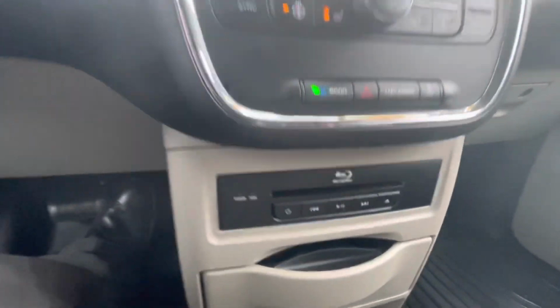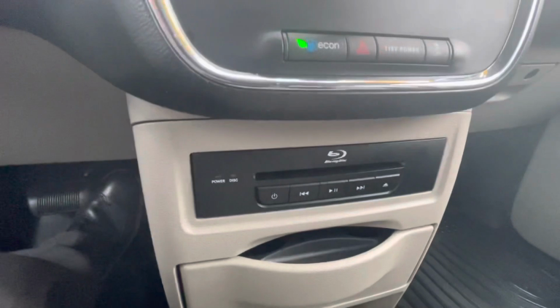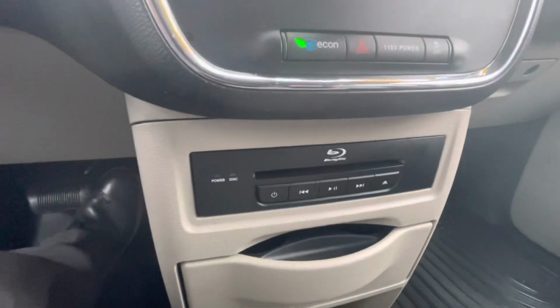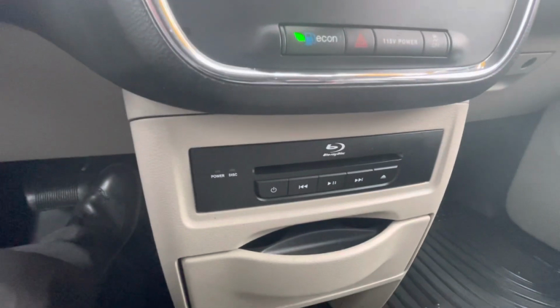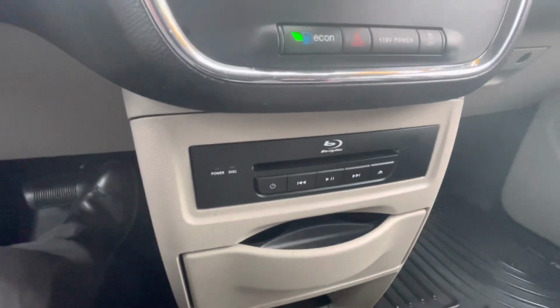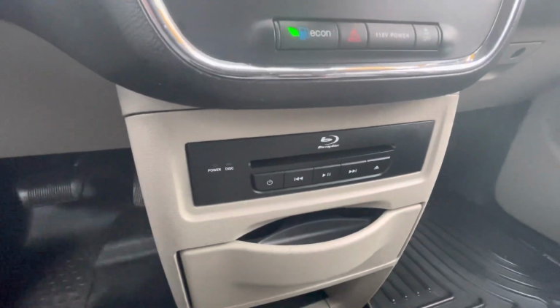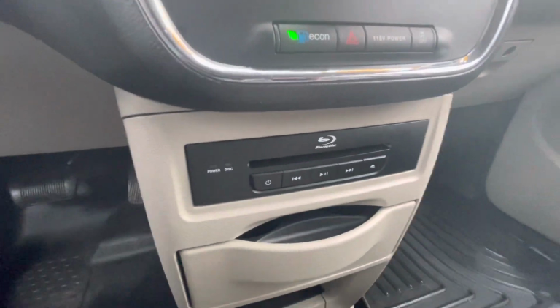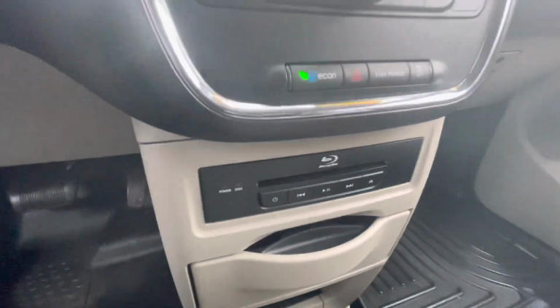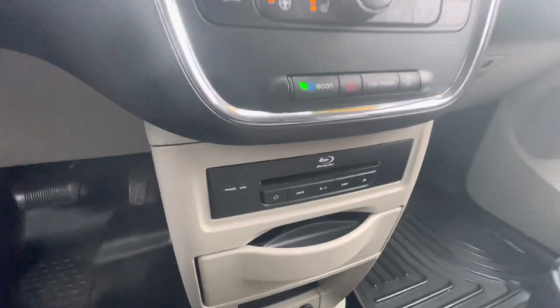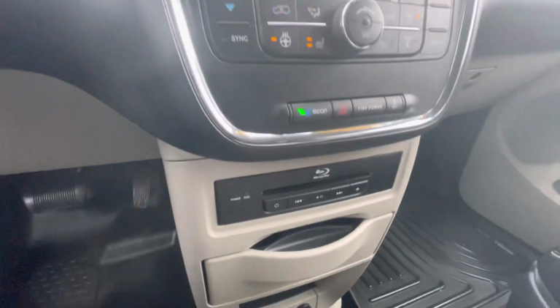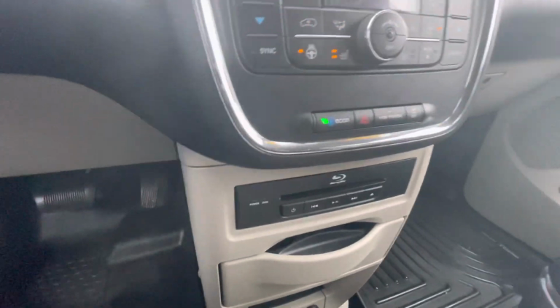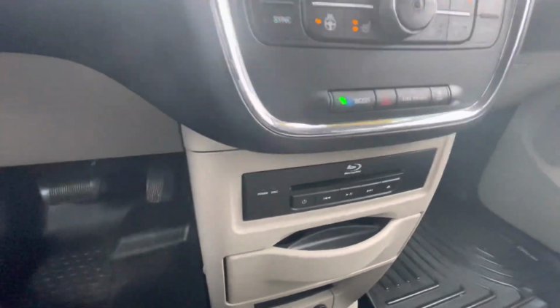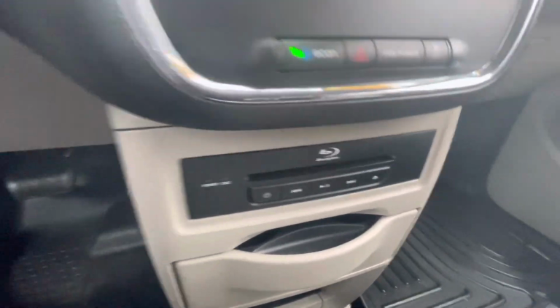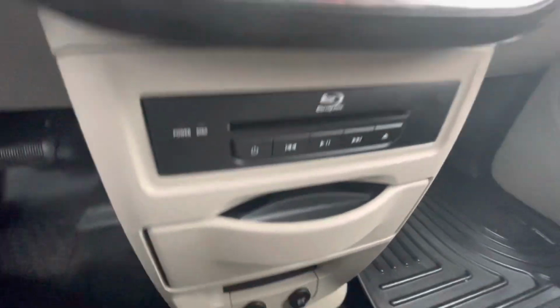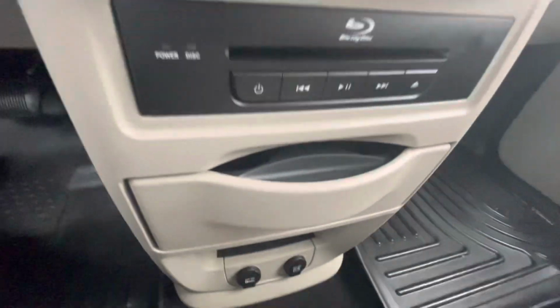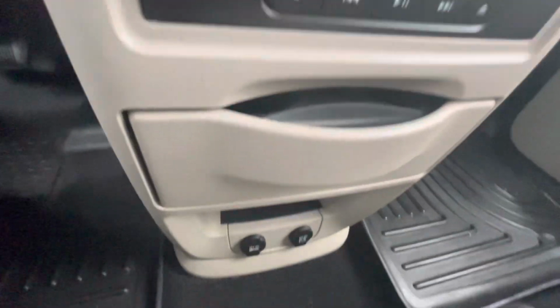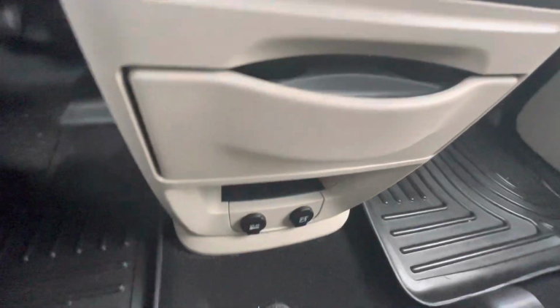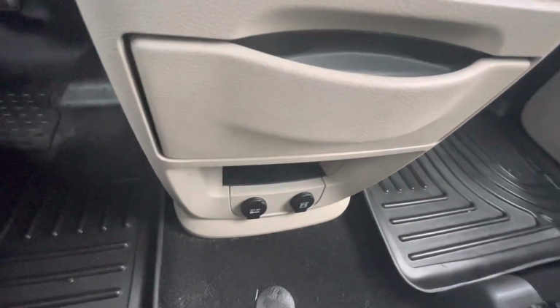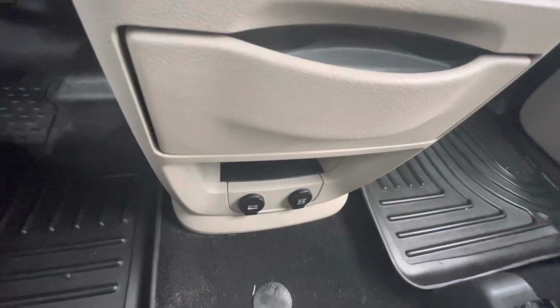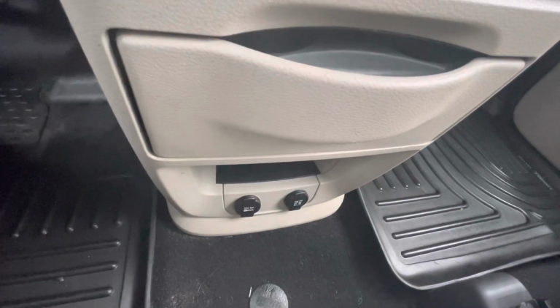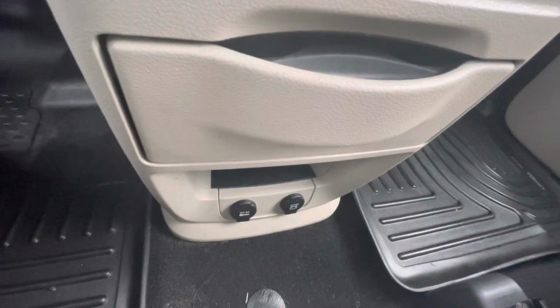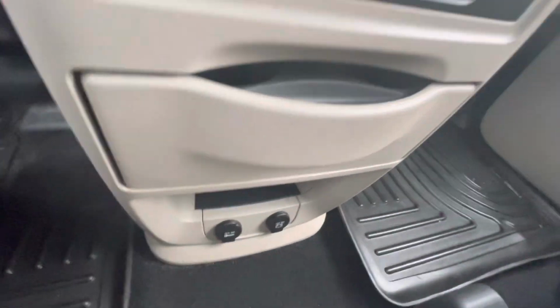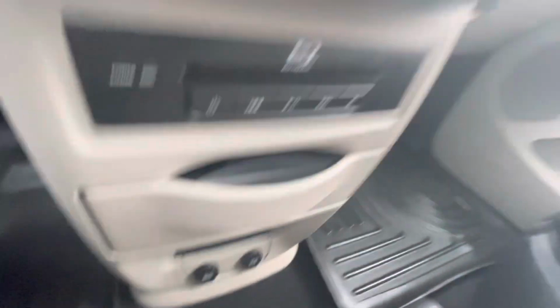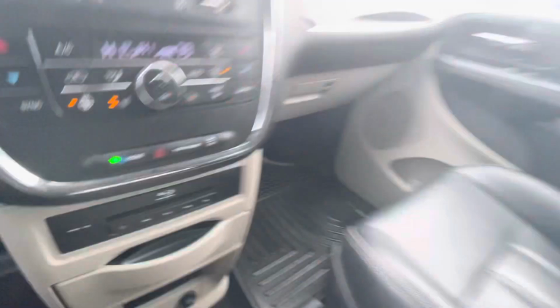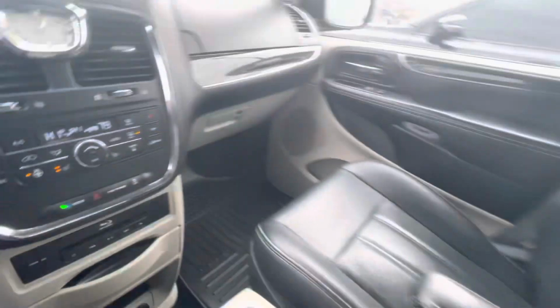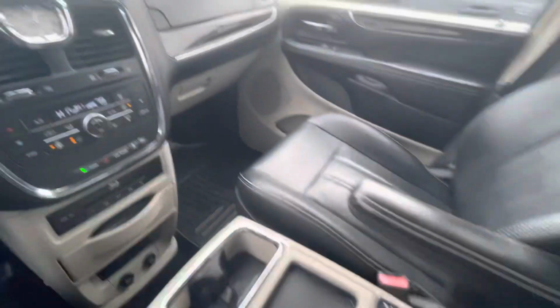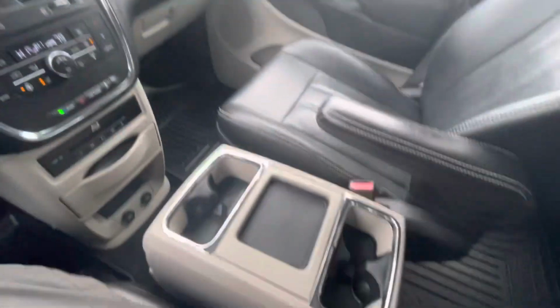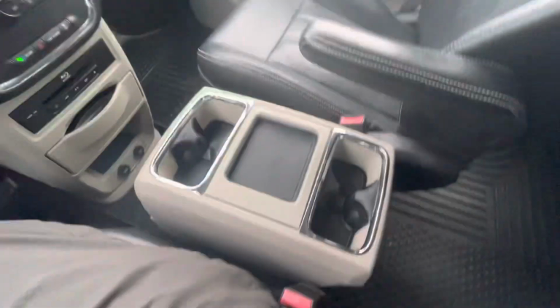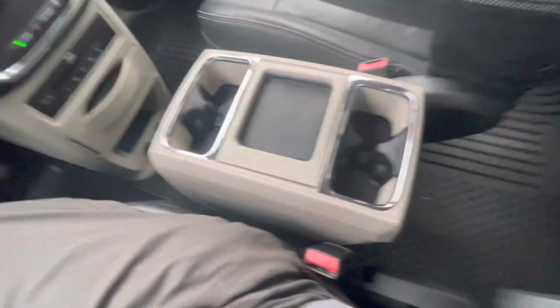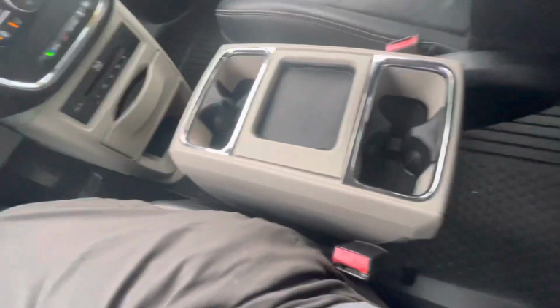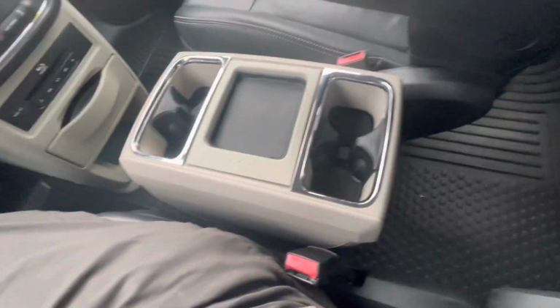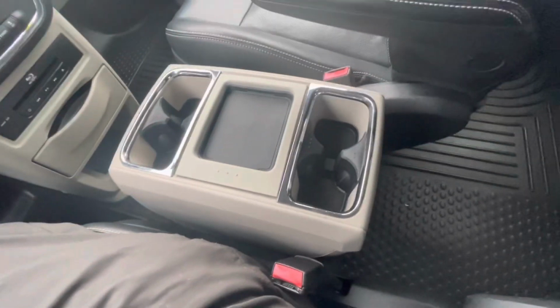It has a Blu-ray disc player which connects back to the infotainment system in the back. There are a couple of power ports here and a nice little console.